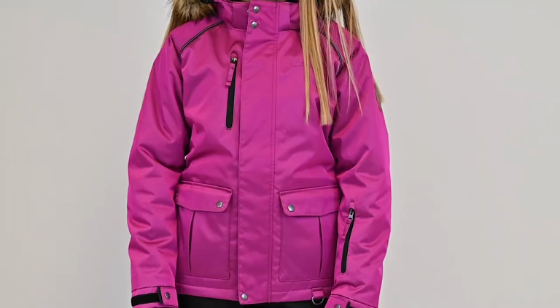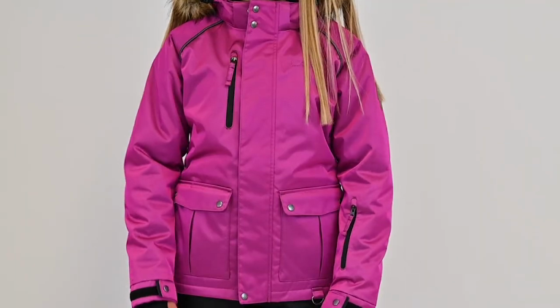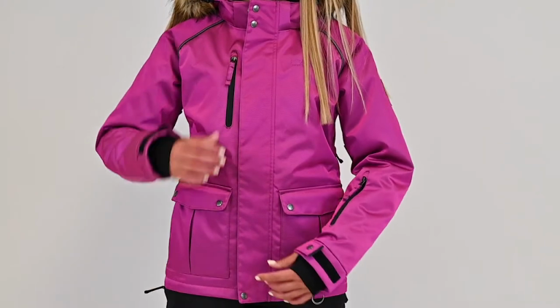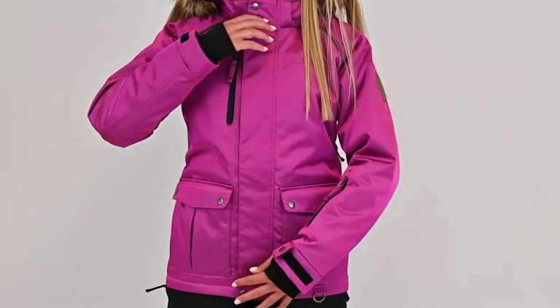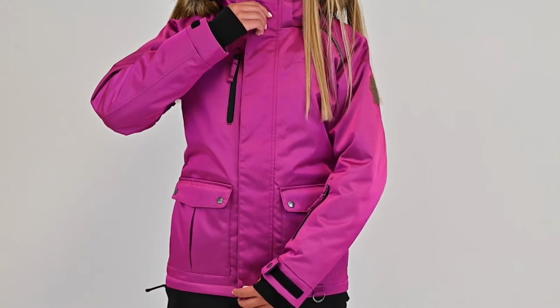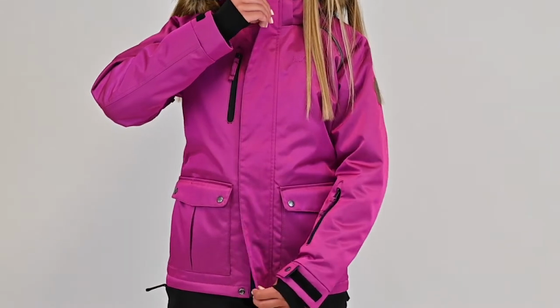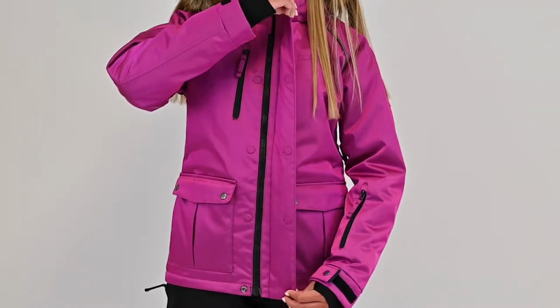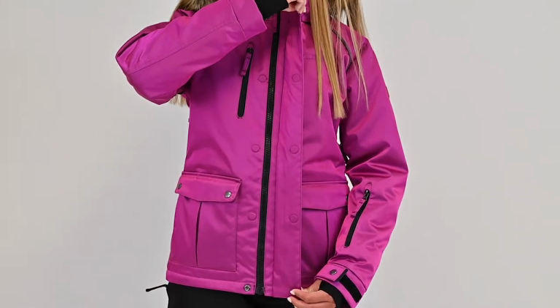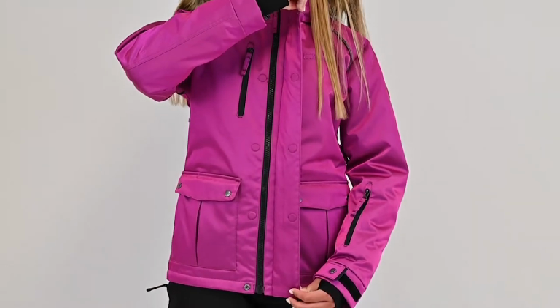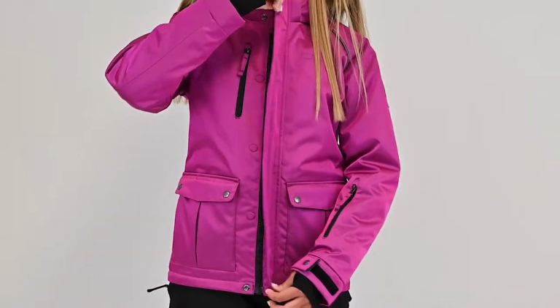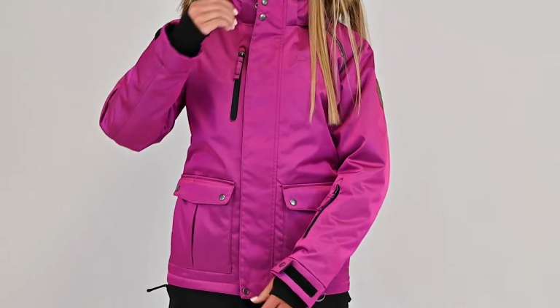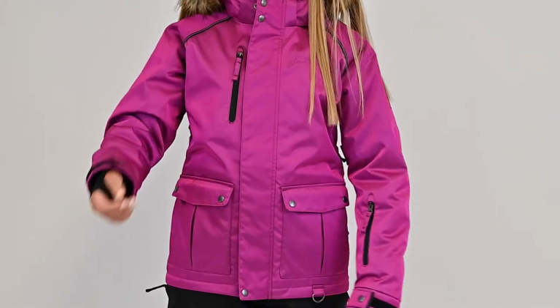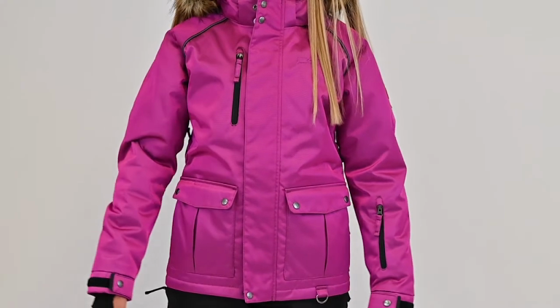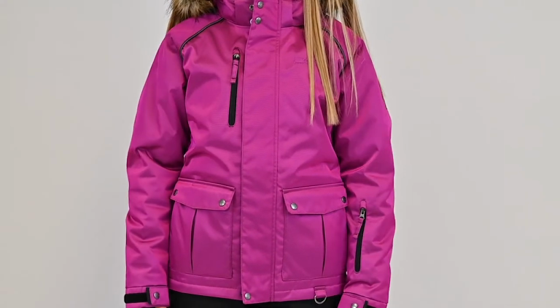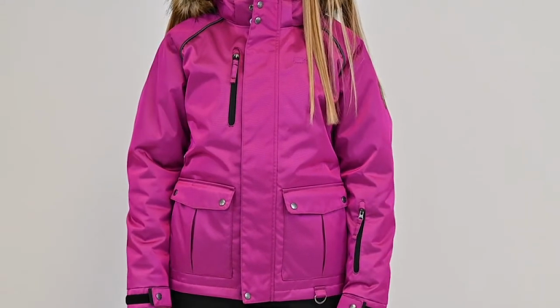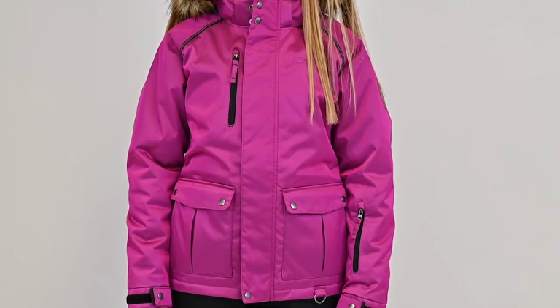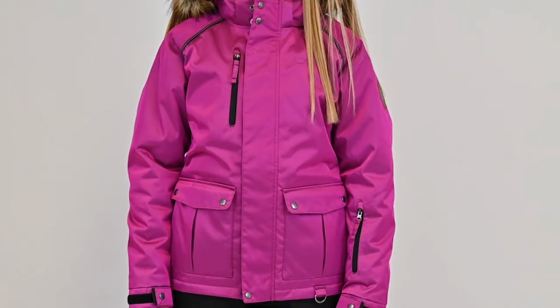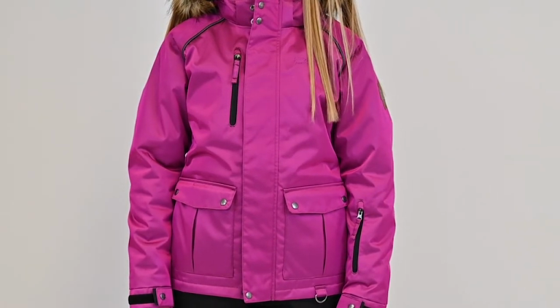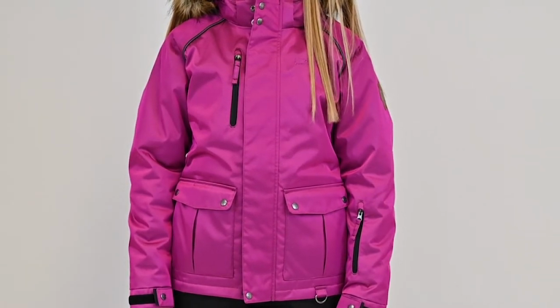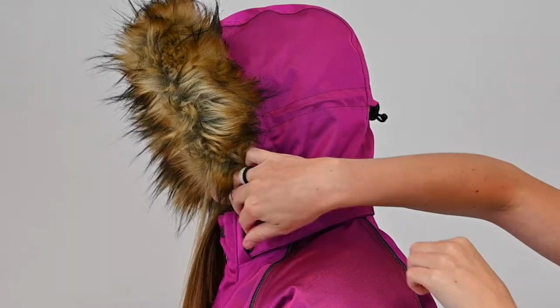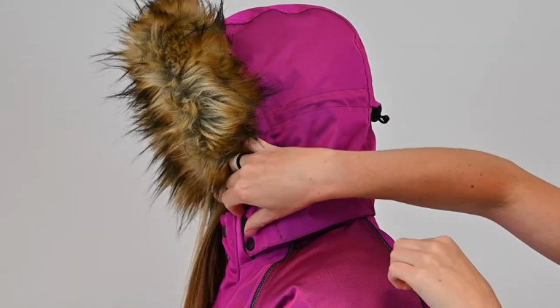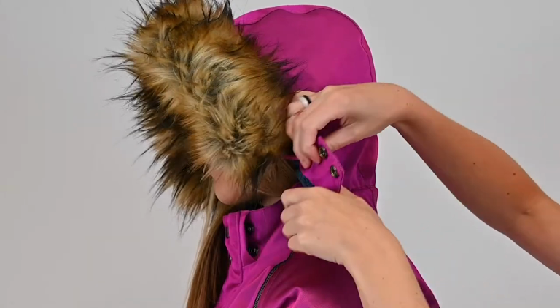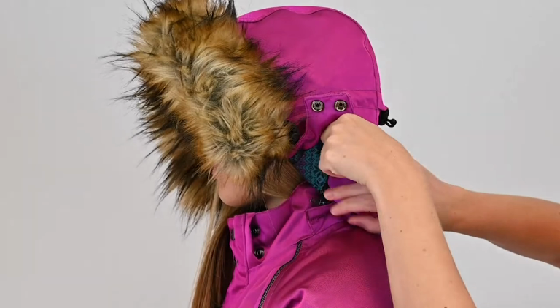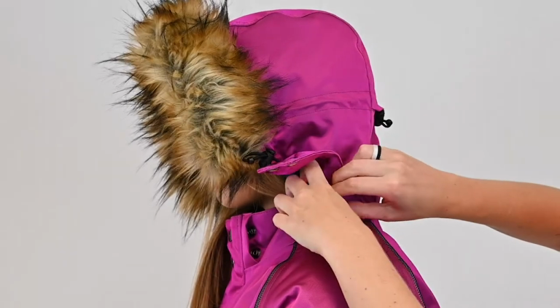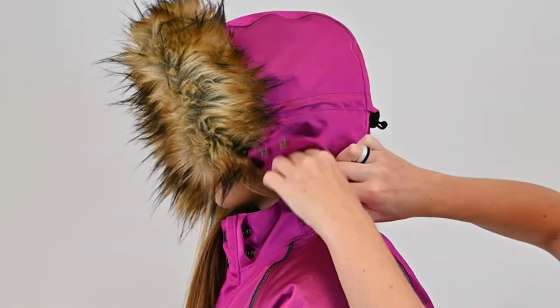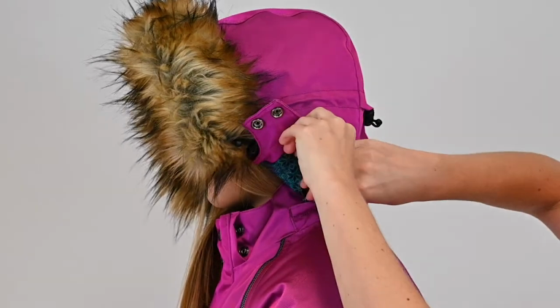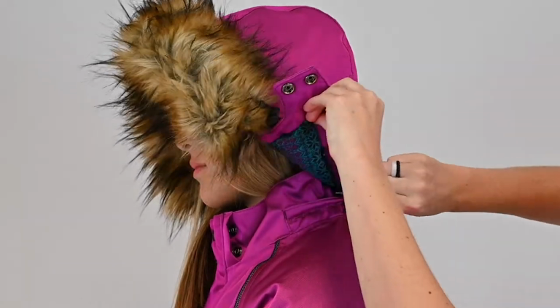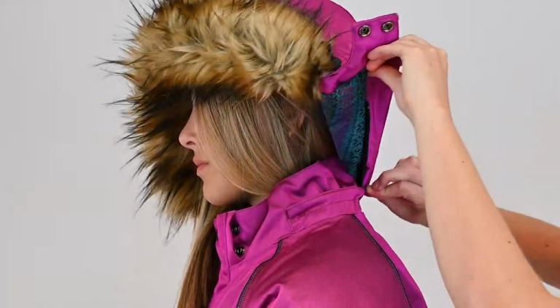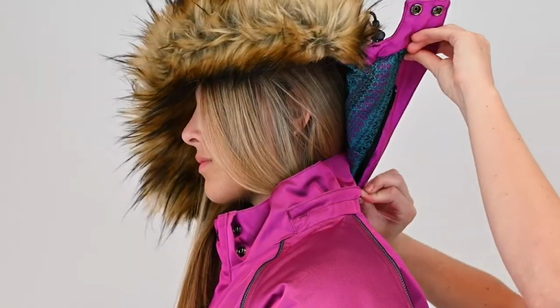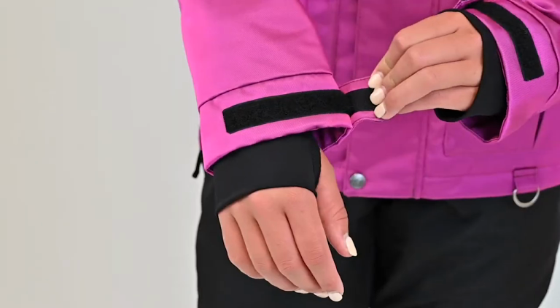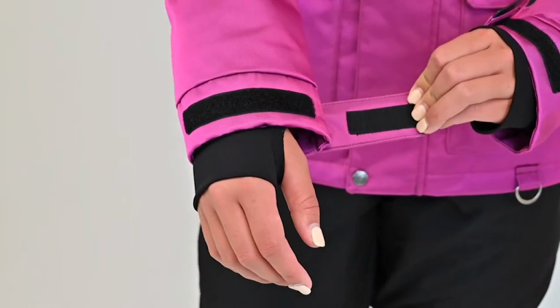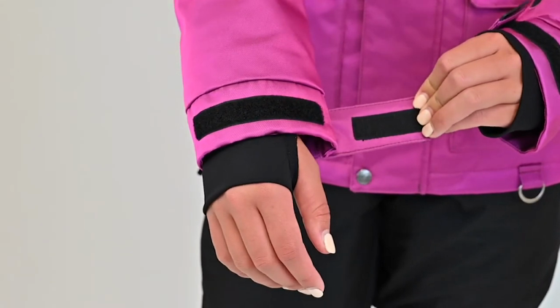The front of this jacket features a YKK zipper under a sturdy wind flap with magnetic closures. Other features of this jacket include an adjustable removable hood with faux fur trim and adjustable cuffs.